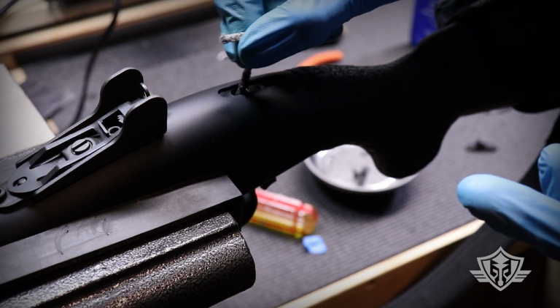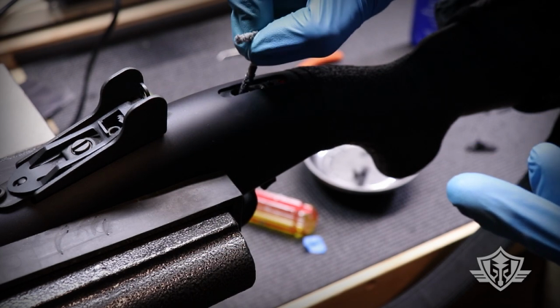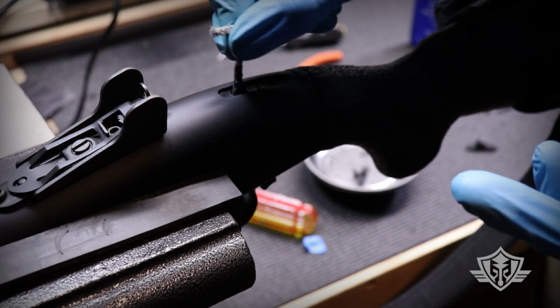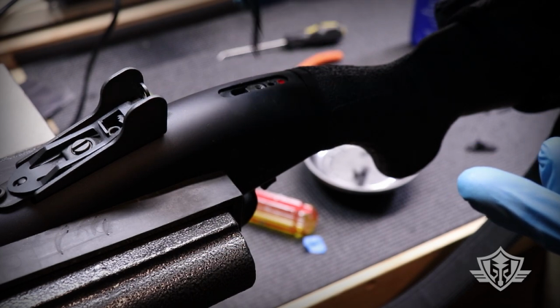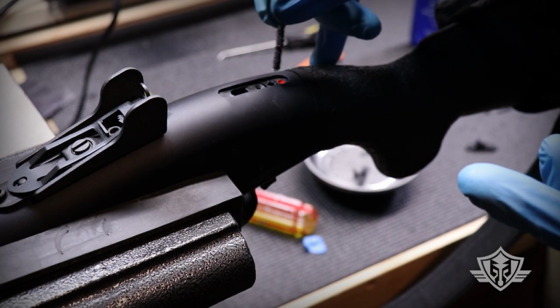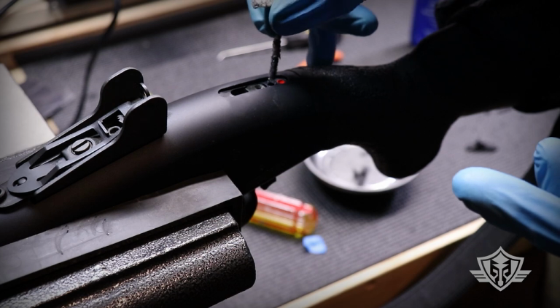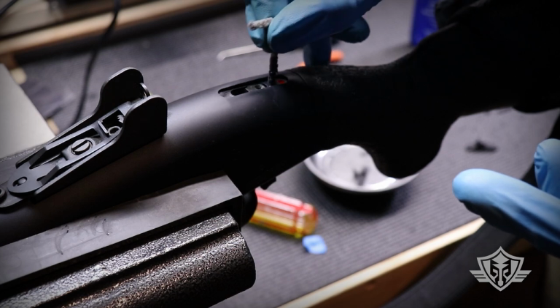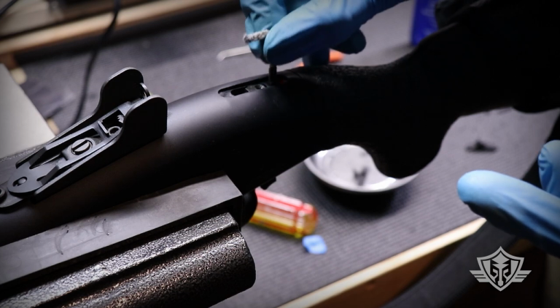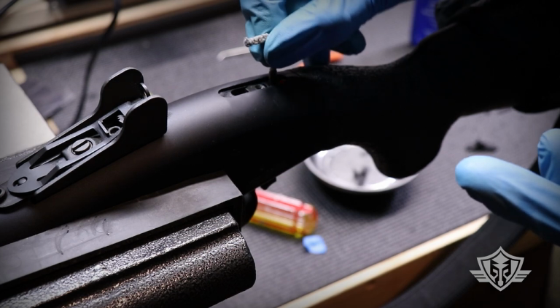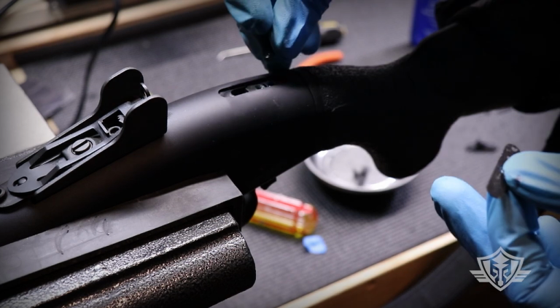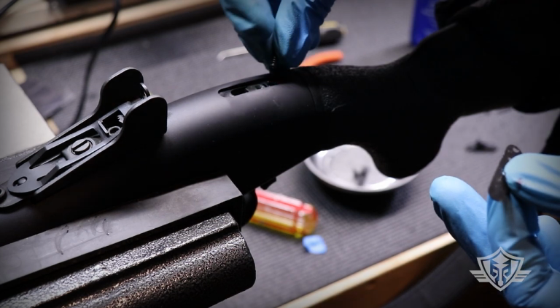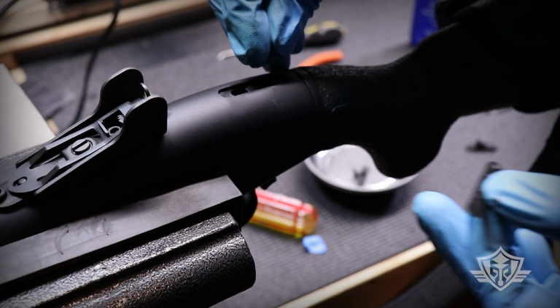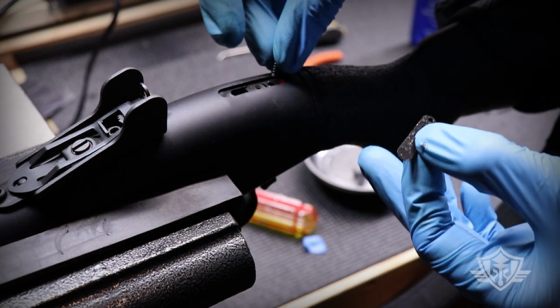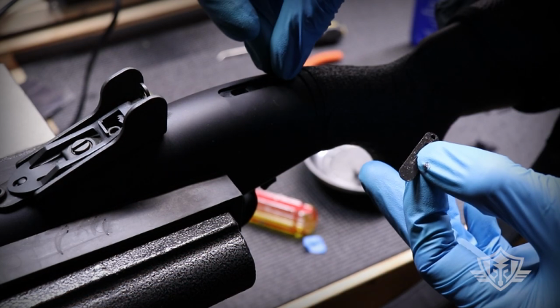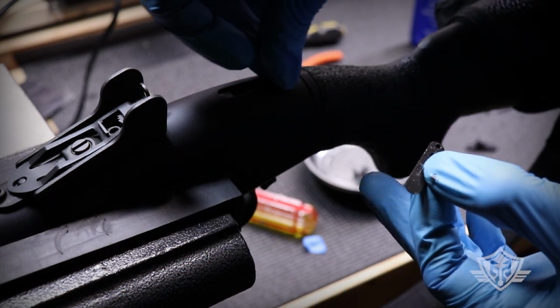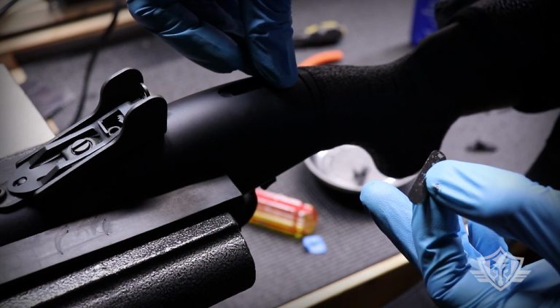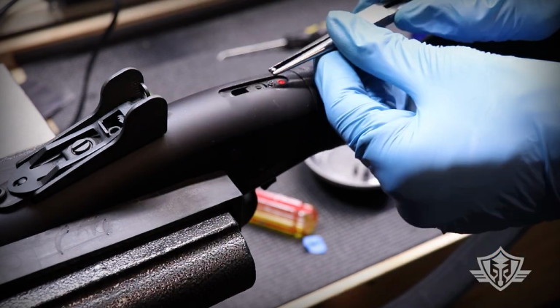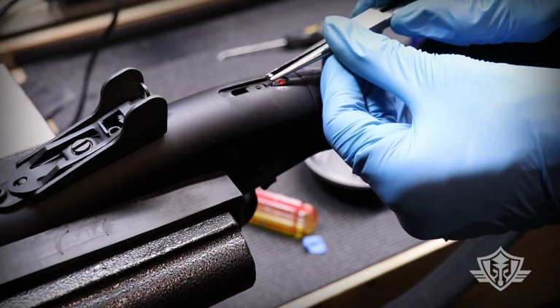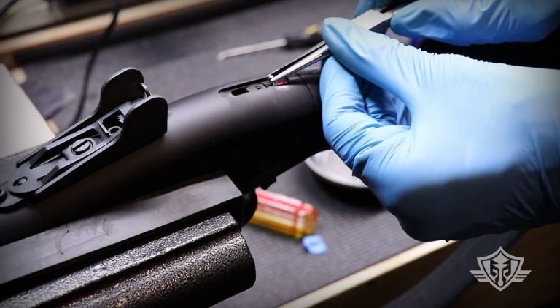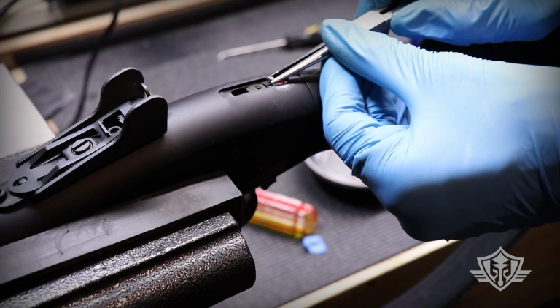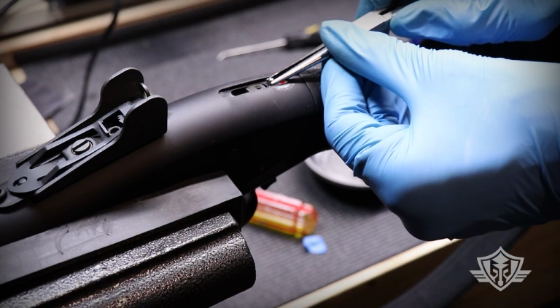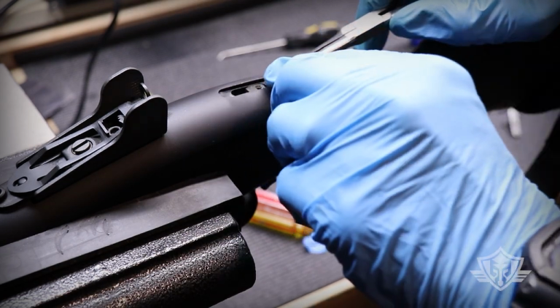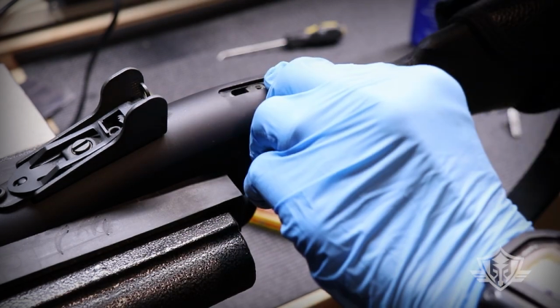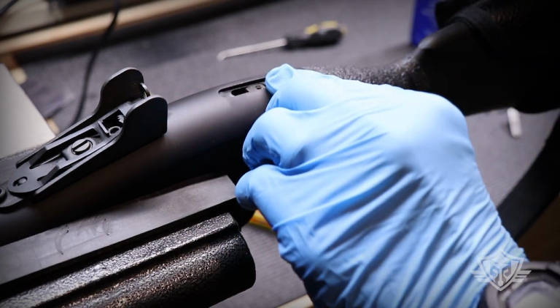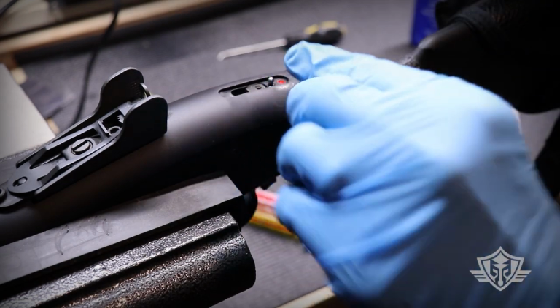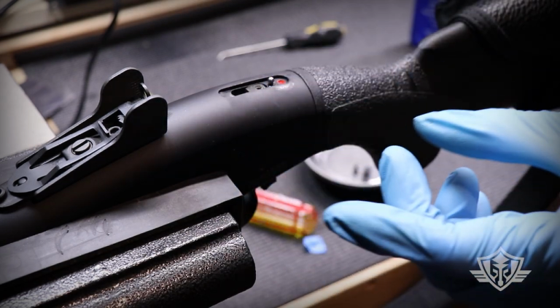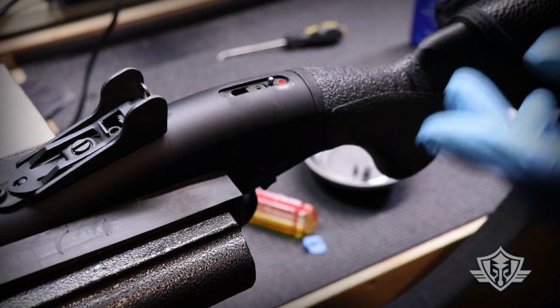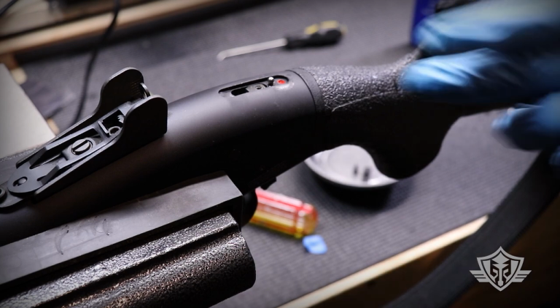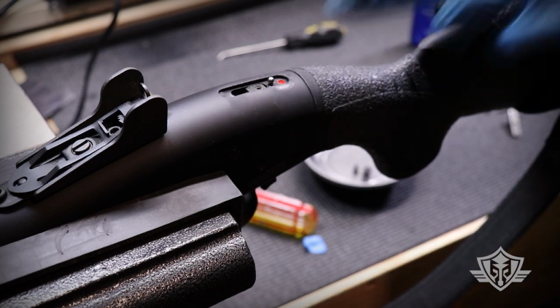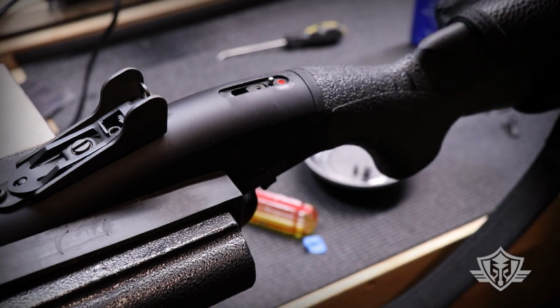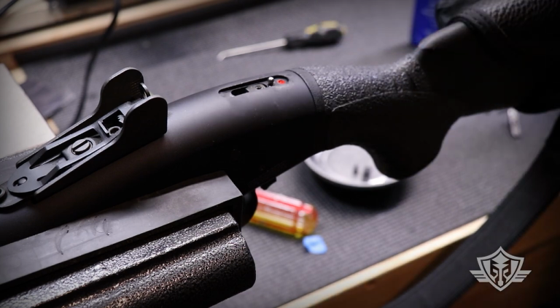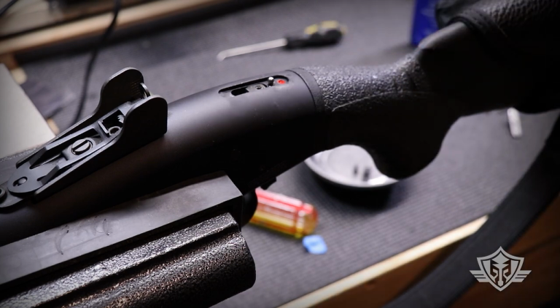Go ahead and drop that spring back inside, then carefully place the BB back on top and make sure it's balancing nicely right on top of that spring.